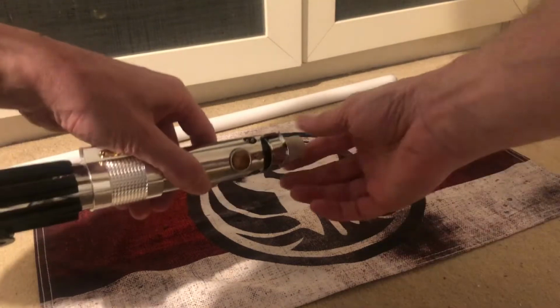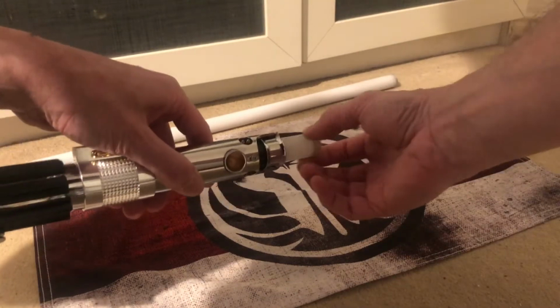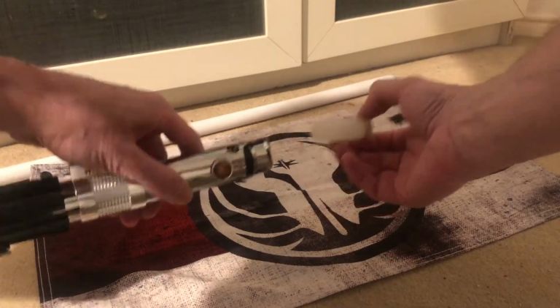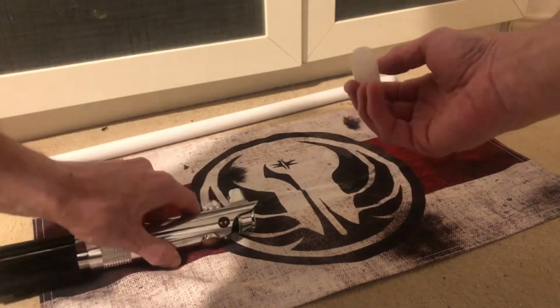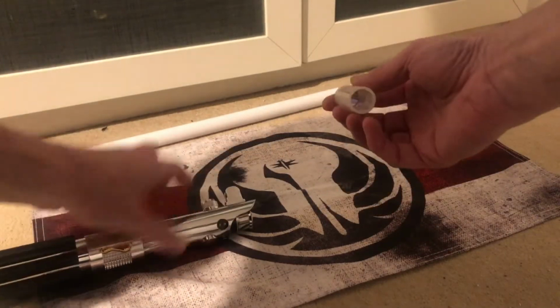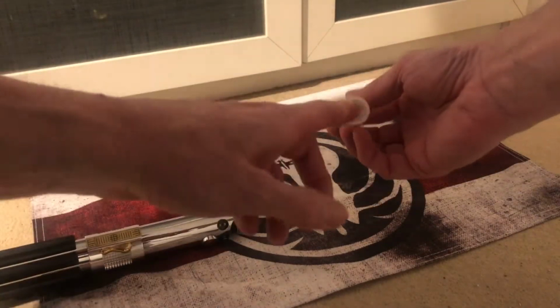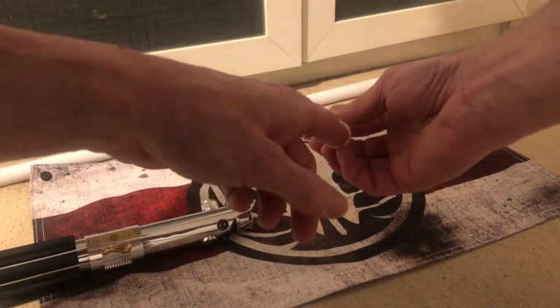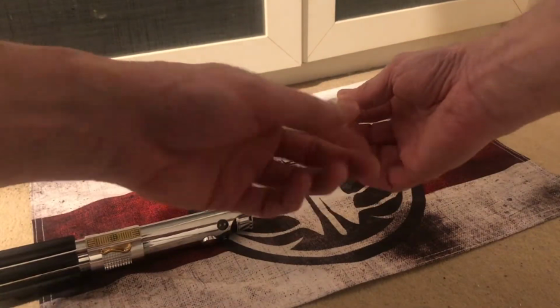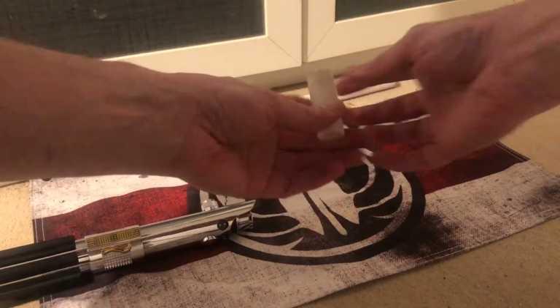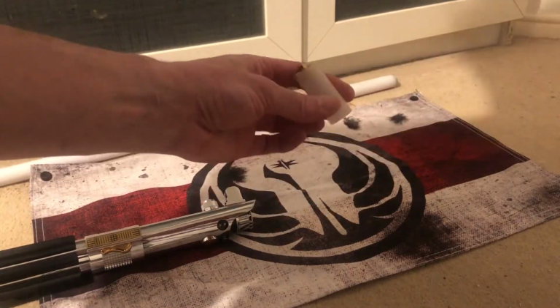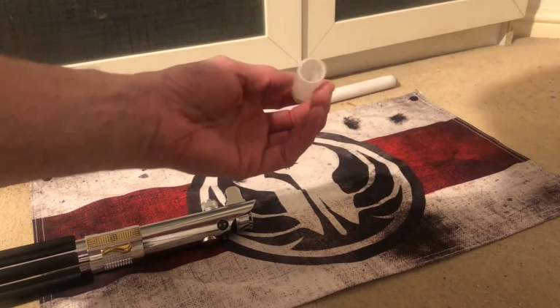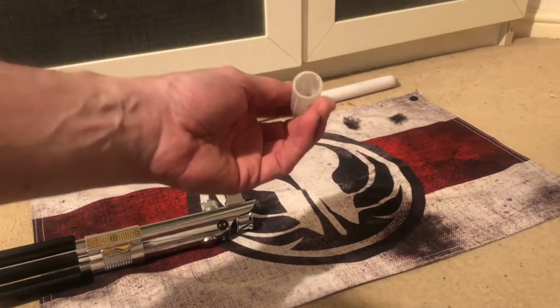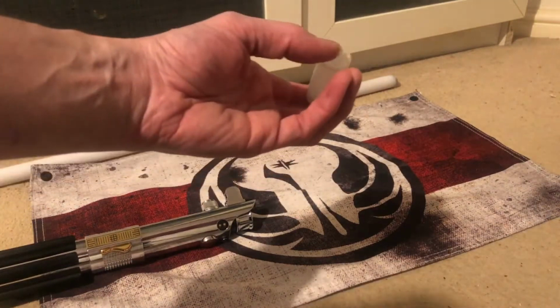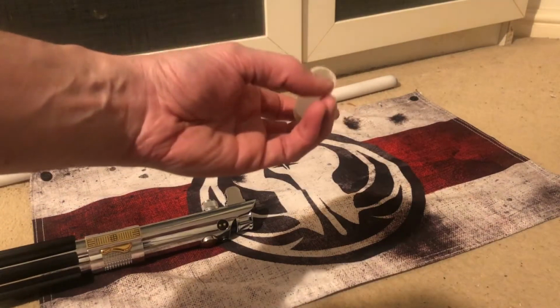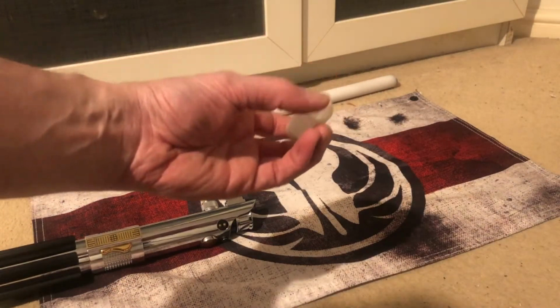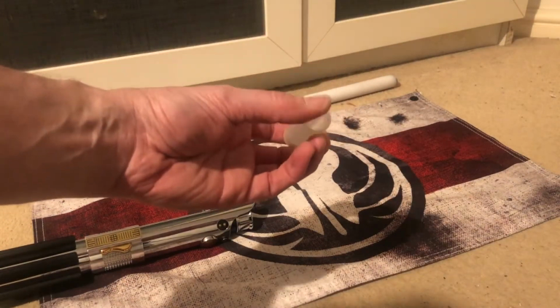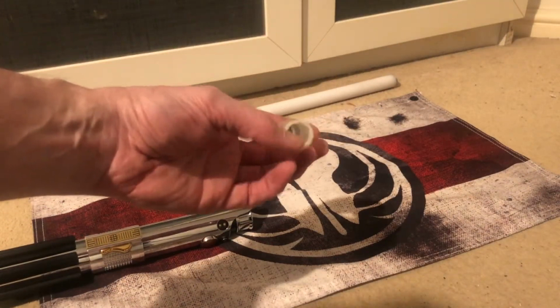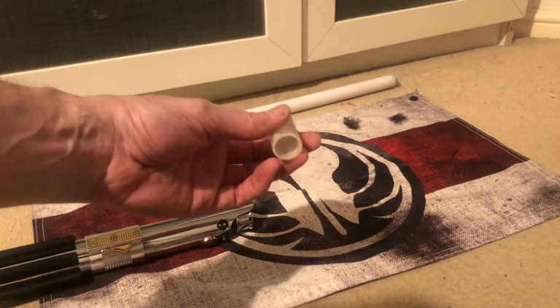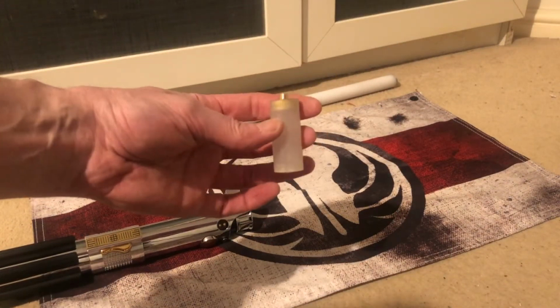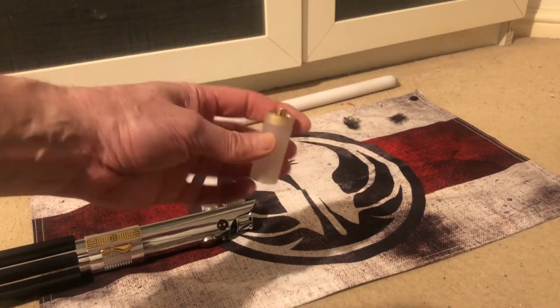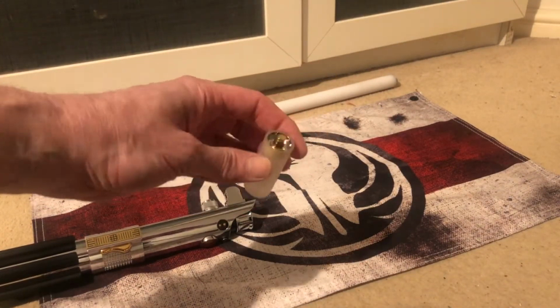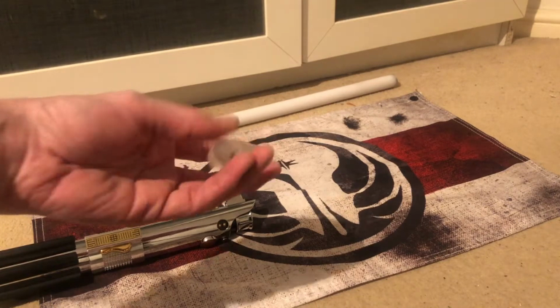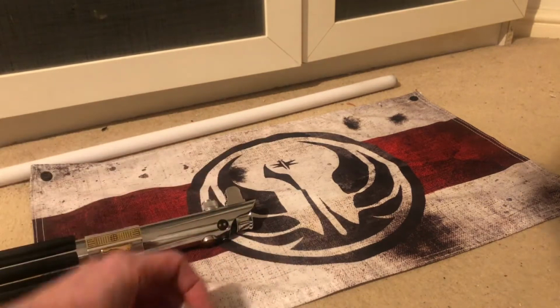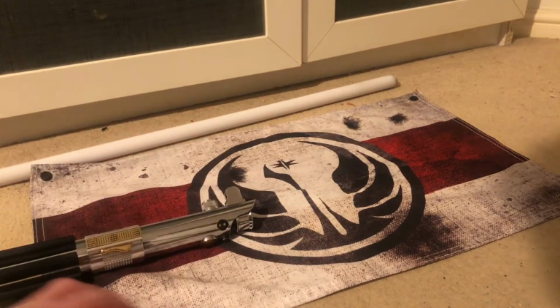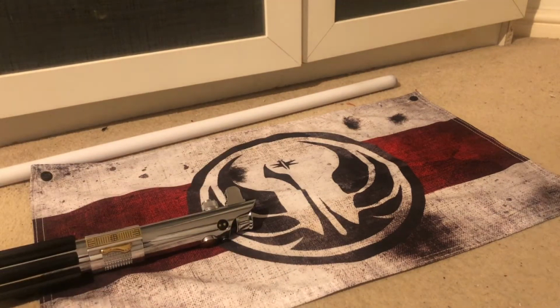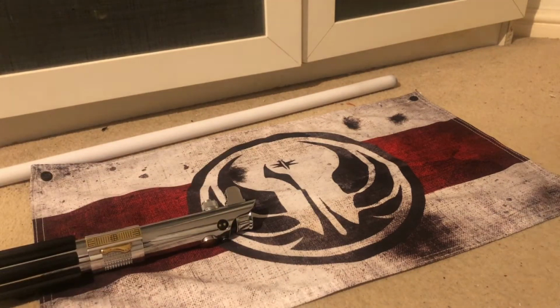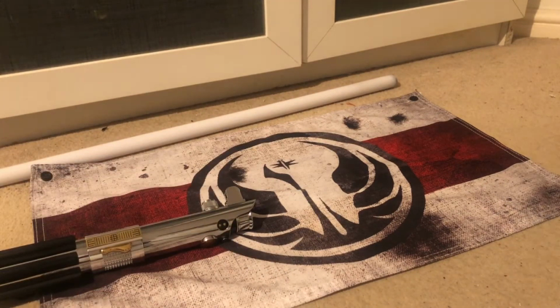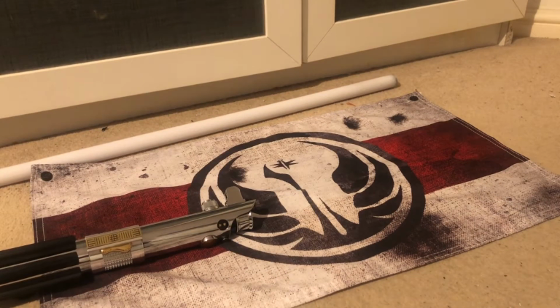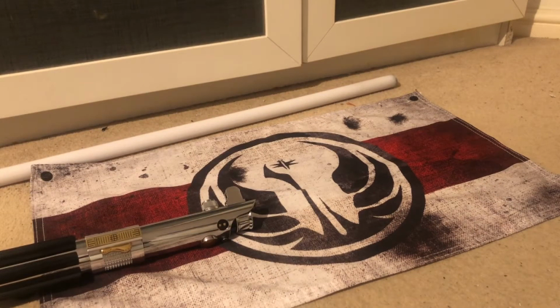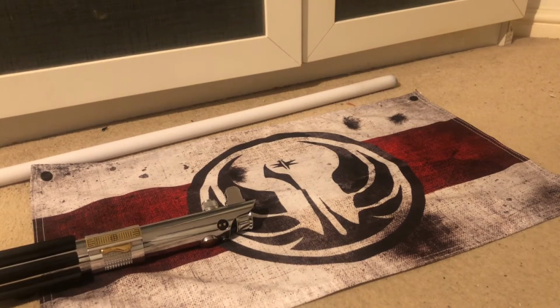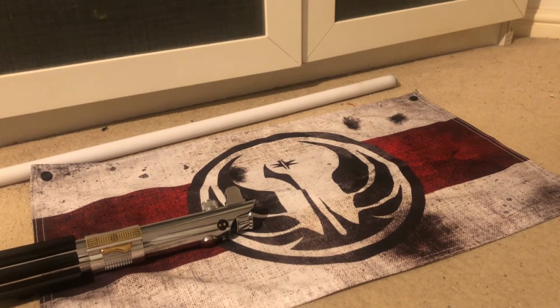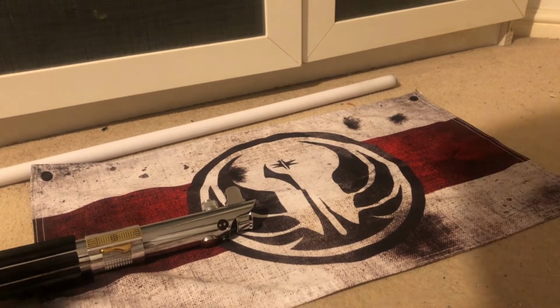I've taken the liberty of removing the neo pixel blade plug because it had the PCB on the bottom and it wouldn't shine through very well. I put all the bits from the original install back in the box, so I'll be sending them all back to you as well.